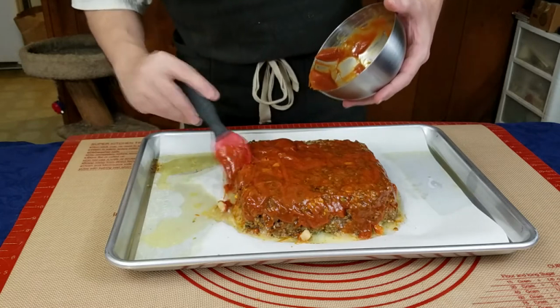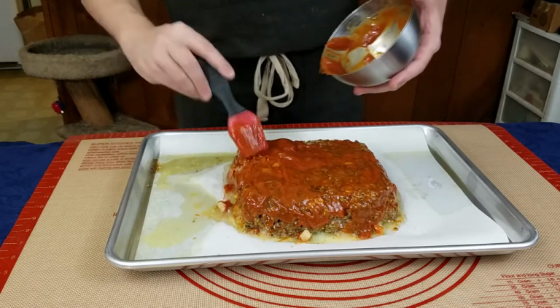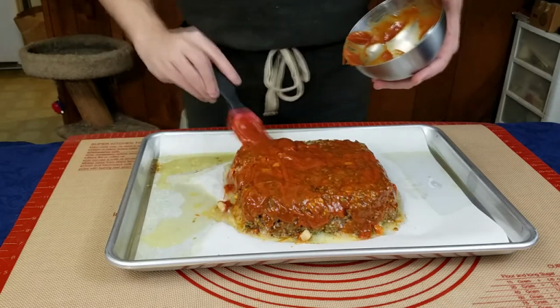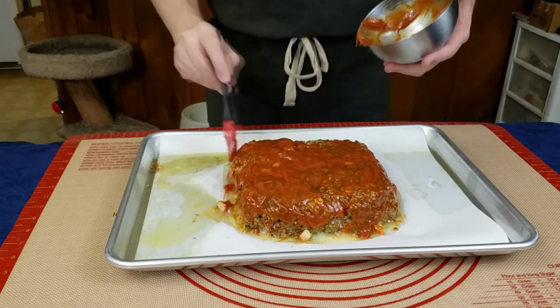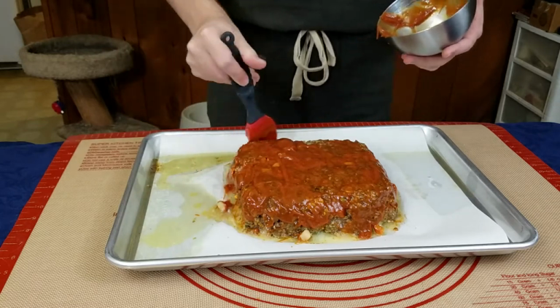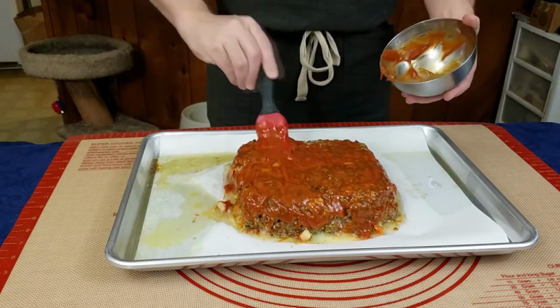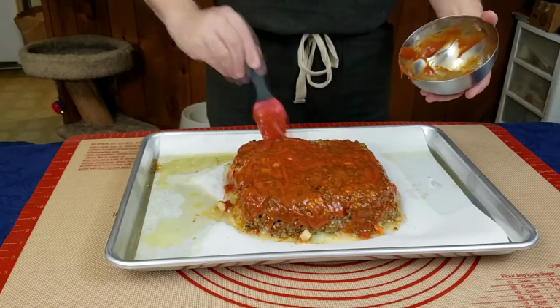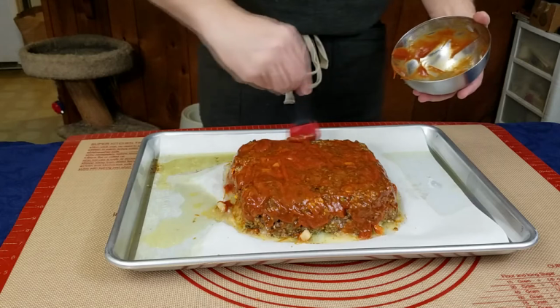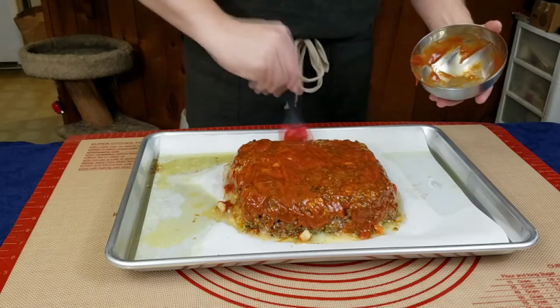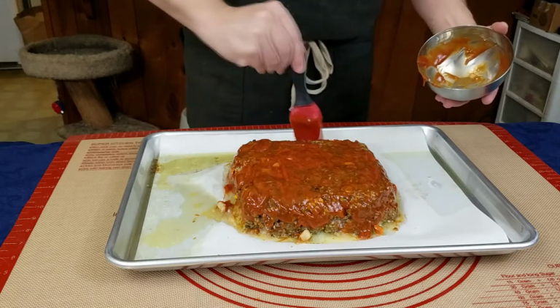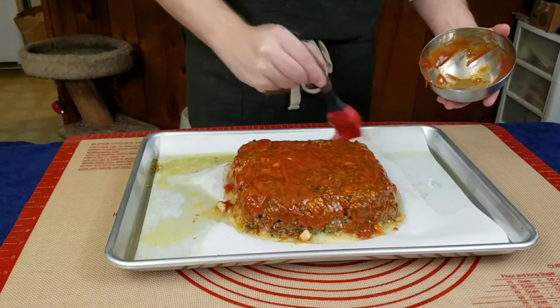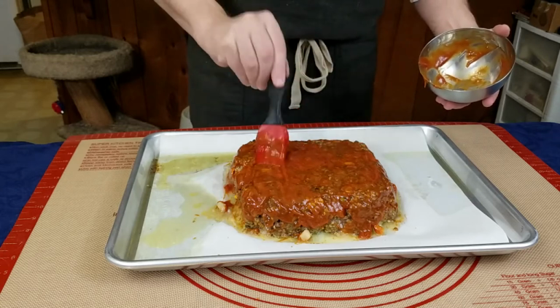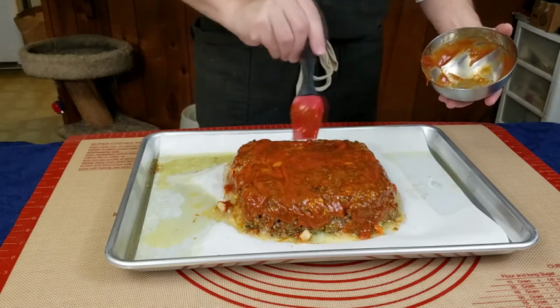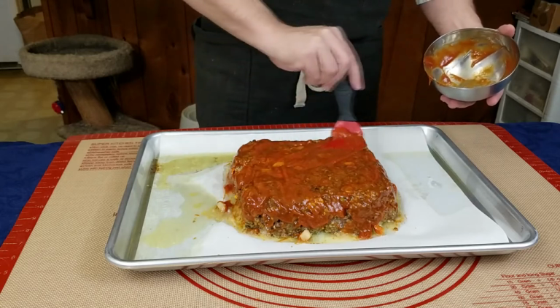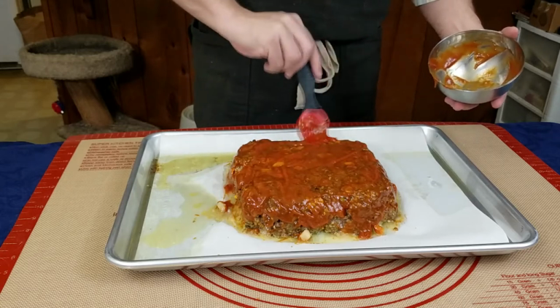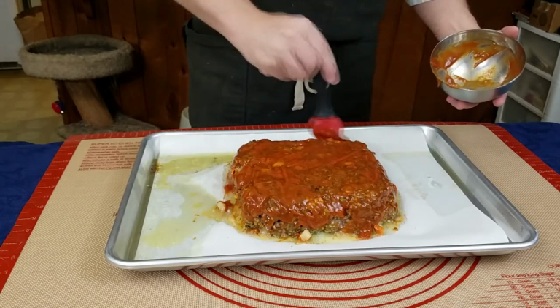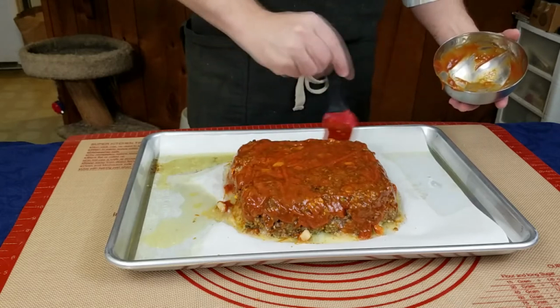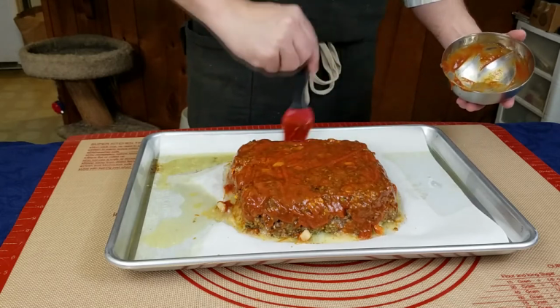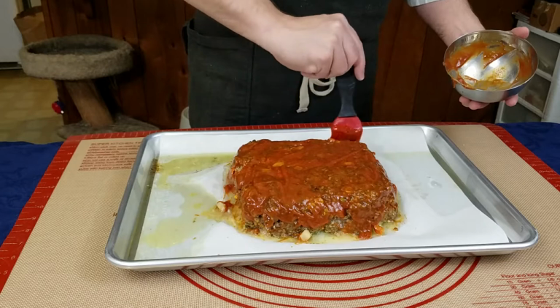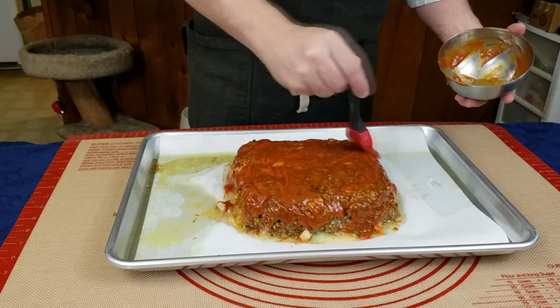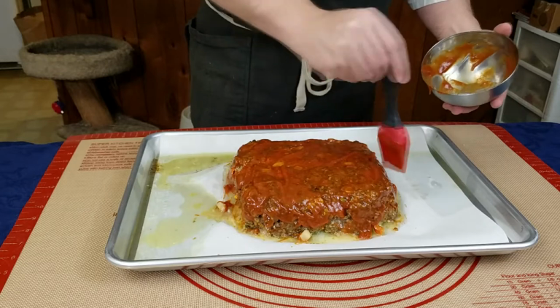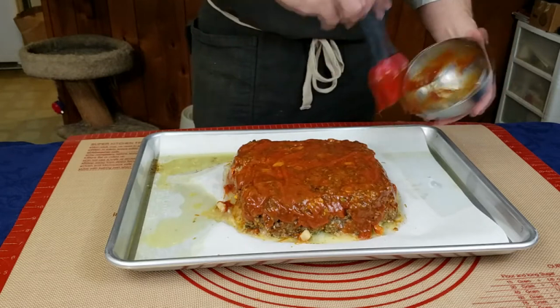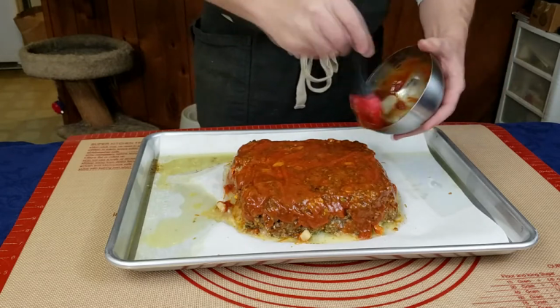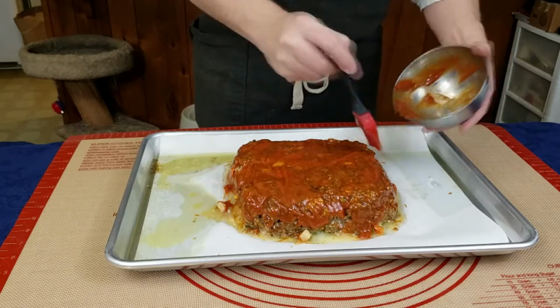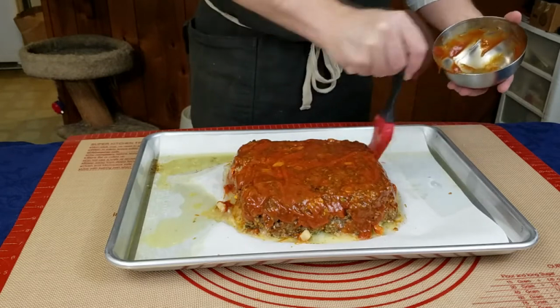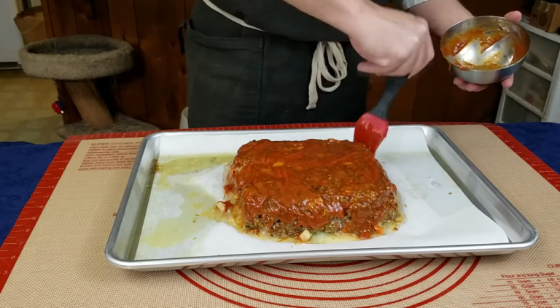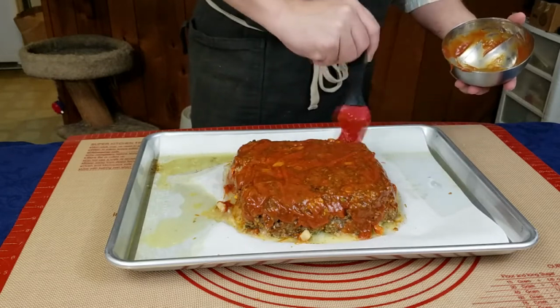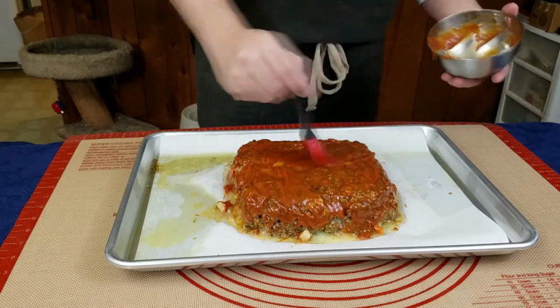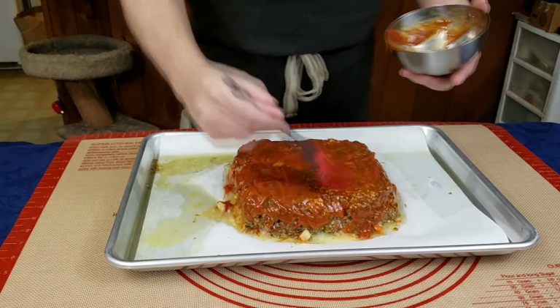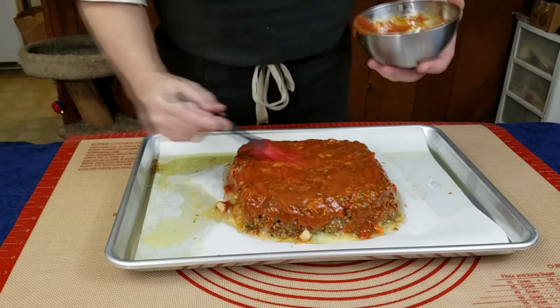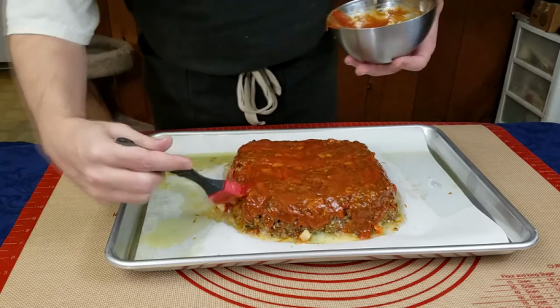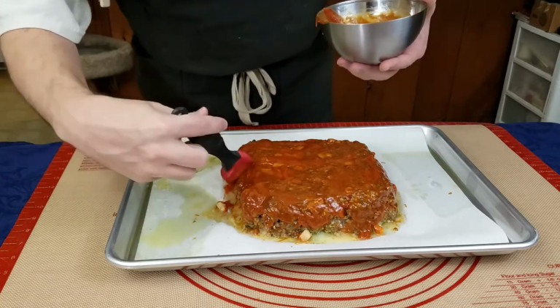Once your glaze is all on and evenly spread, we want to return to the oven and start checking its internal temp every five minutes until we reach a temperature of about 155 degrees. The carryover heat will bring the temperature back up to about 165 degrees, which is what we're shooting for.